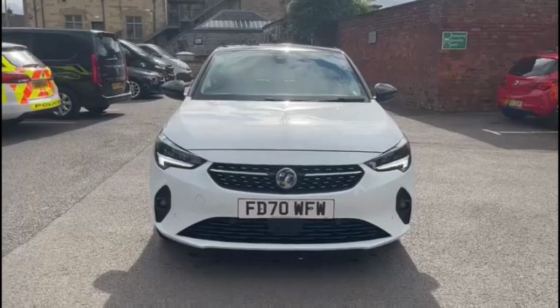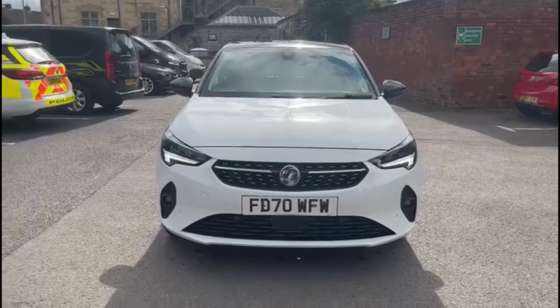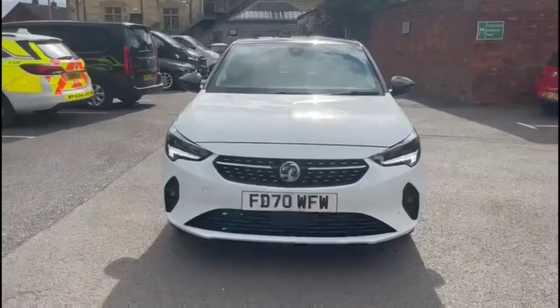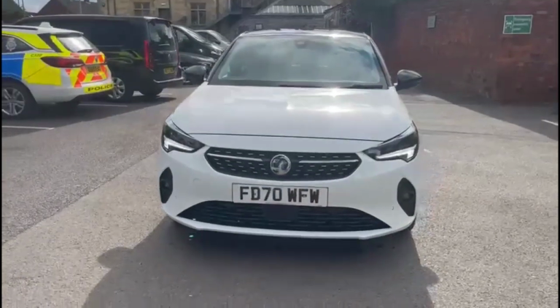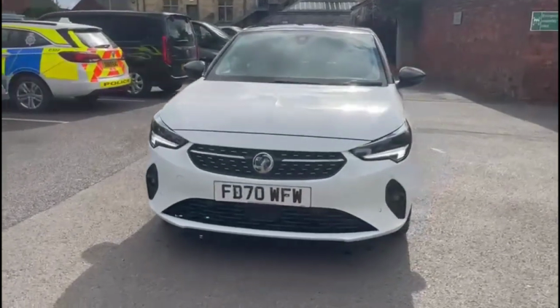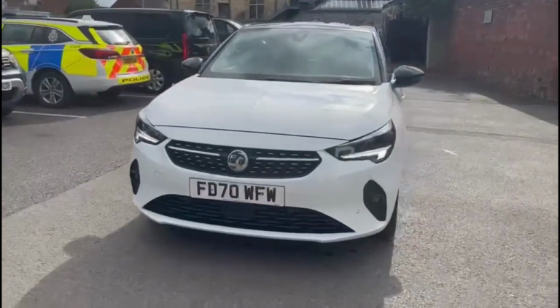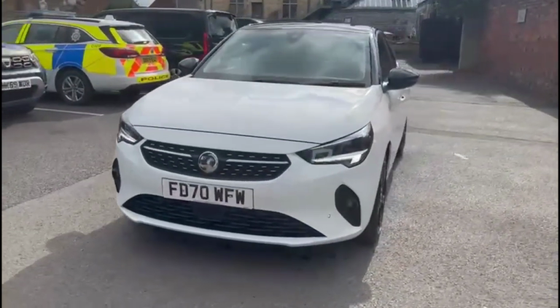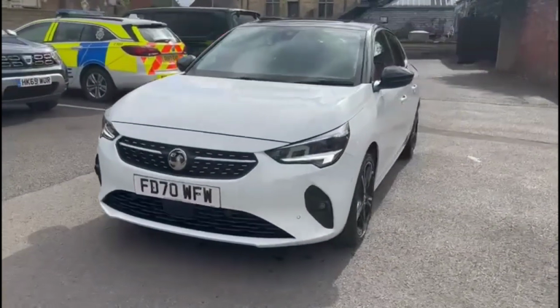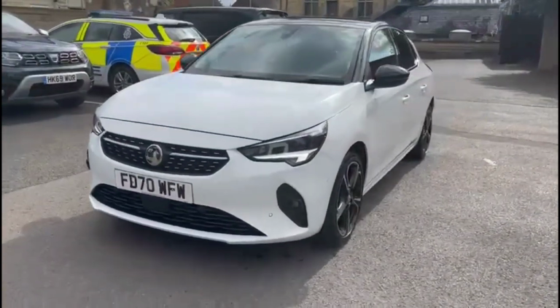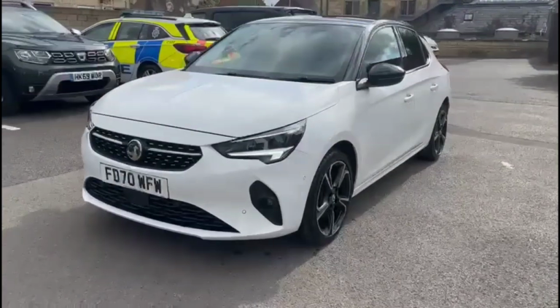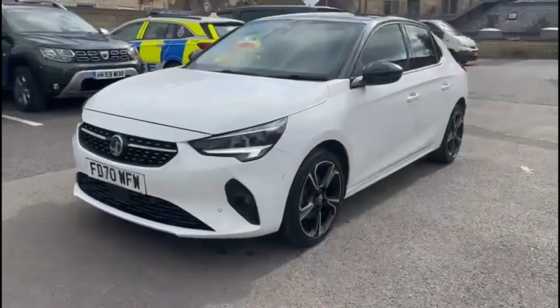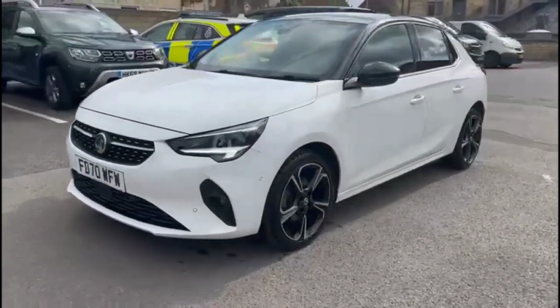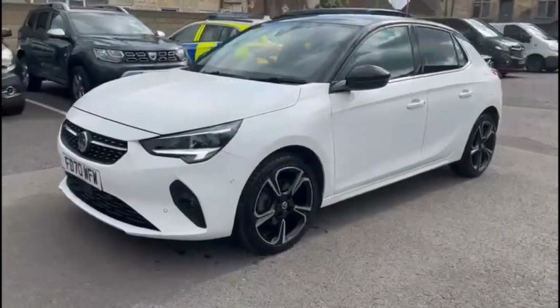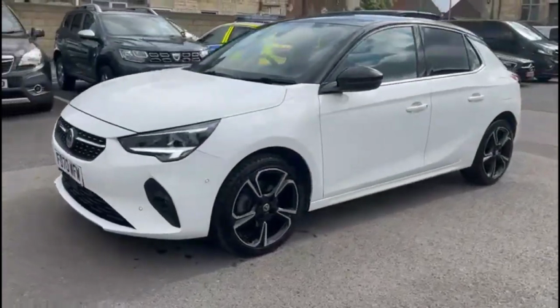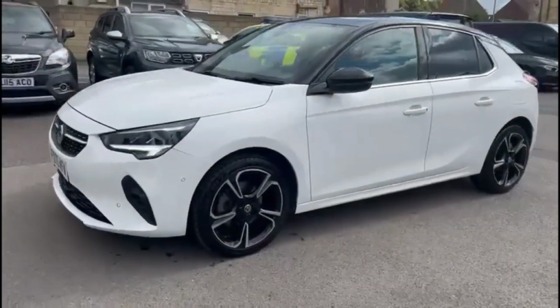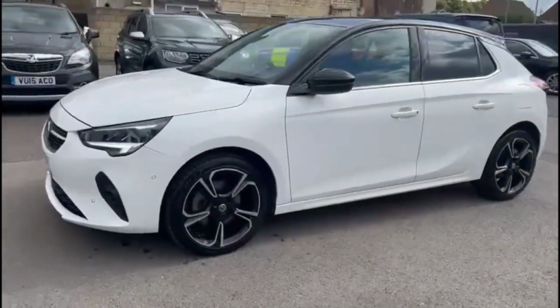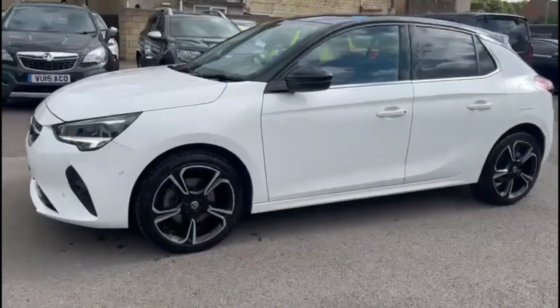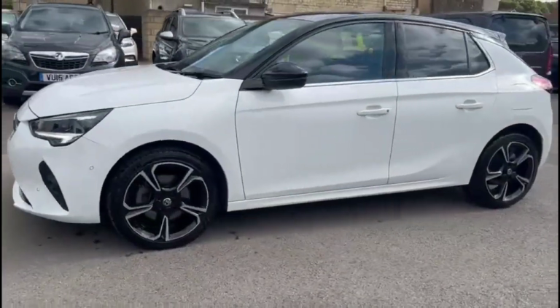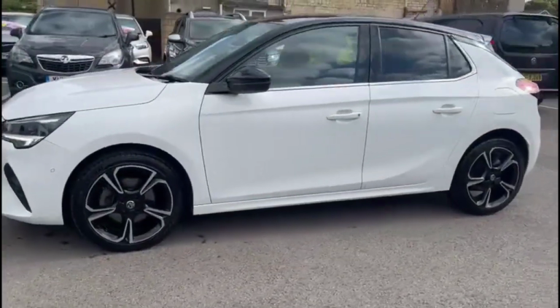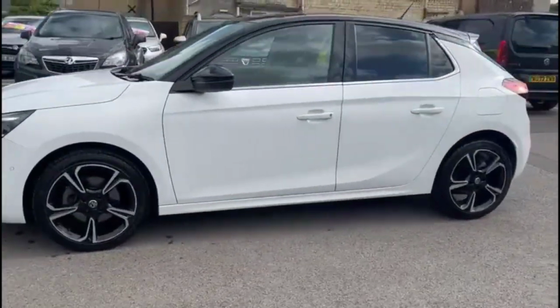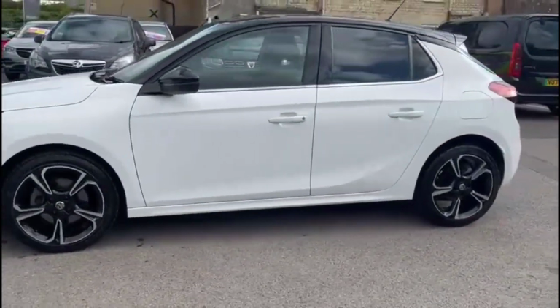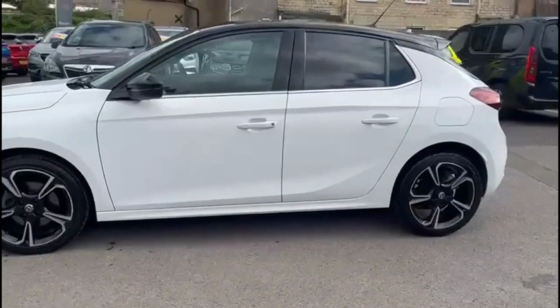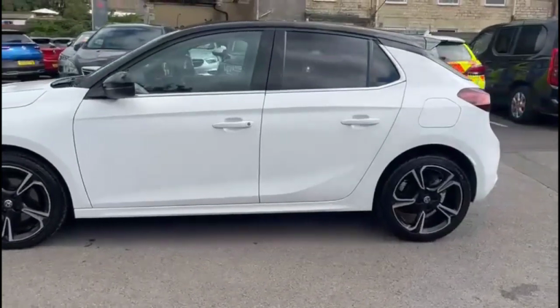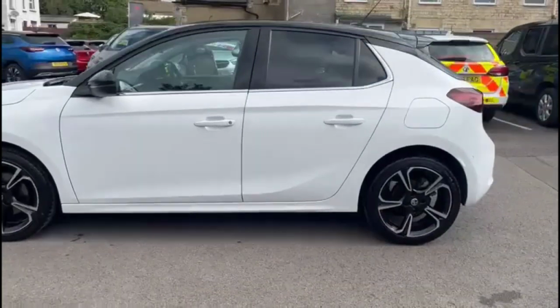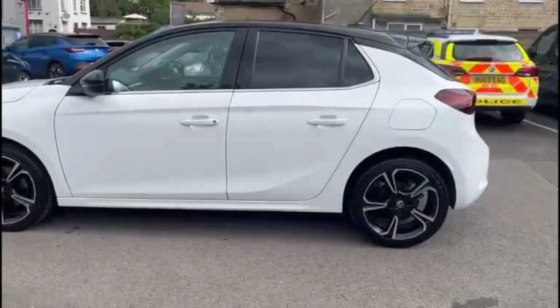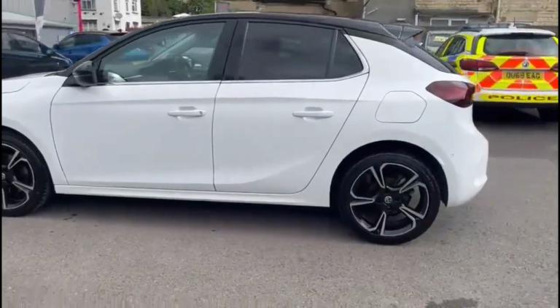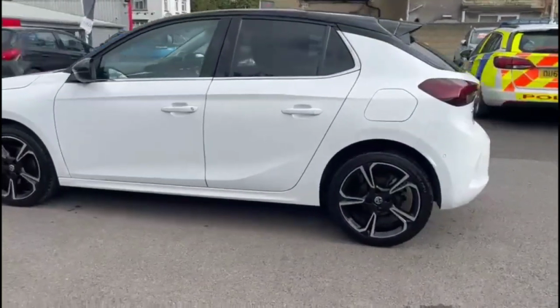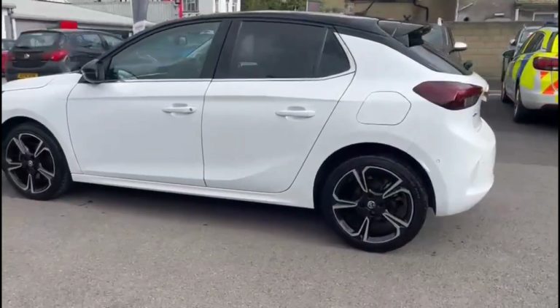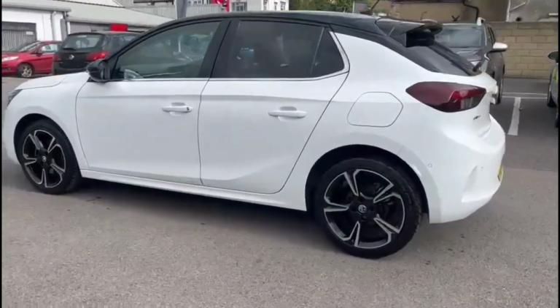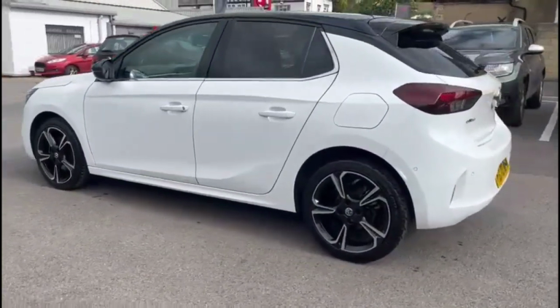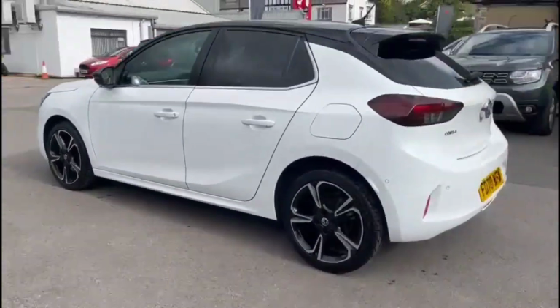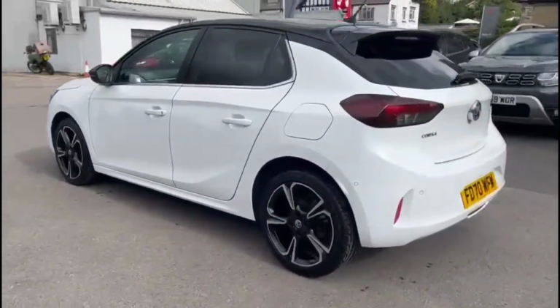Hello and welcome to Bayless Vauxhall. Today we're viewing a Vauxhall Corsa 1.2 Turbo Elite Nav Premium. This vehicle has covered 34,169 miles and has finished in white. It also comes with a Bayless warranty with the option to extend it to up to 36 months.